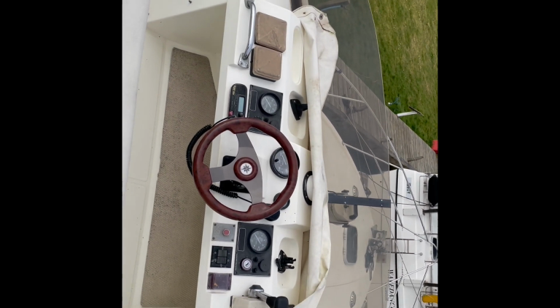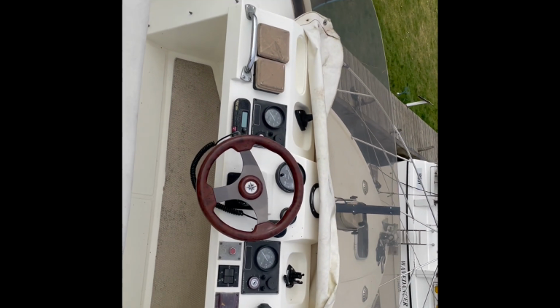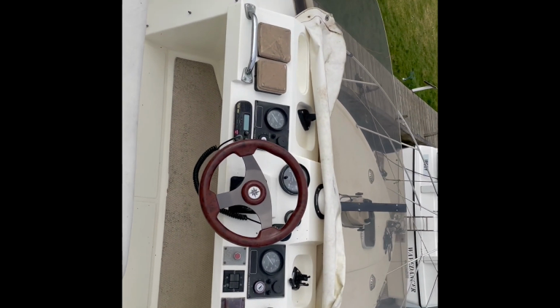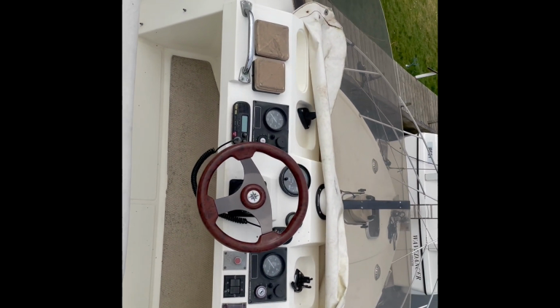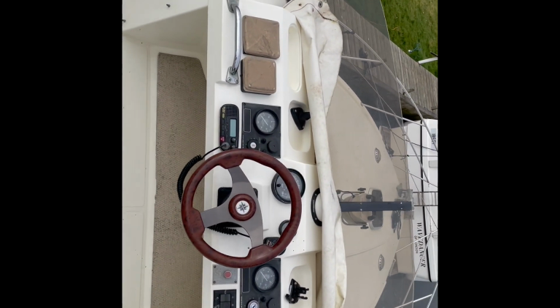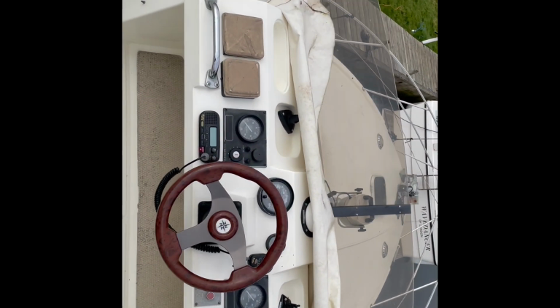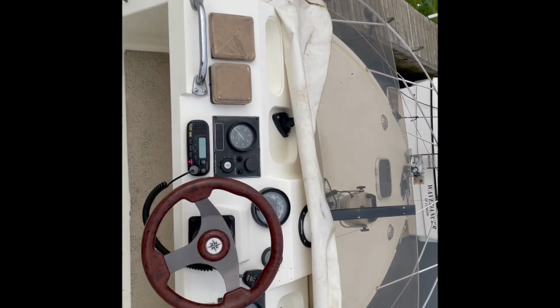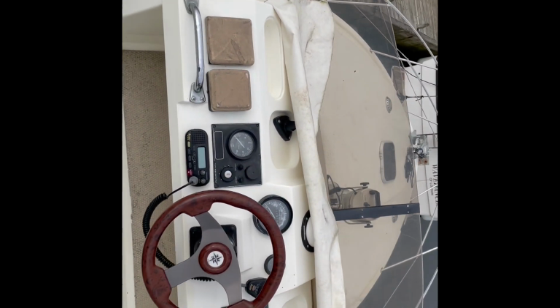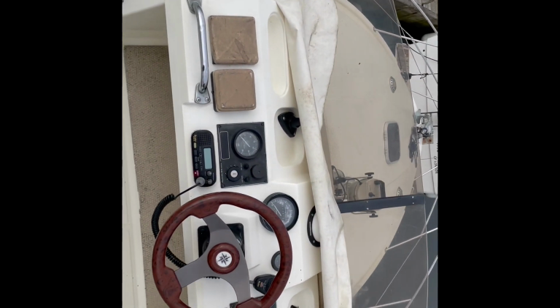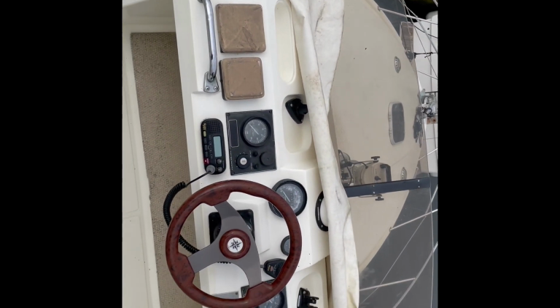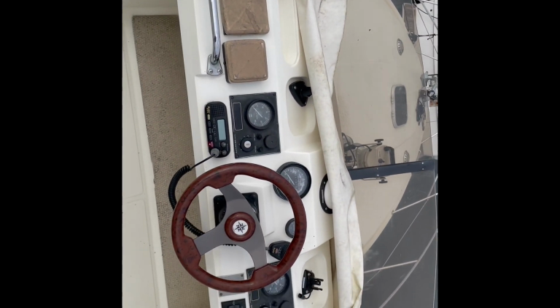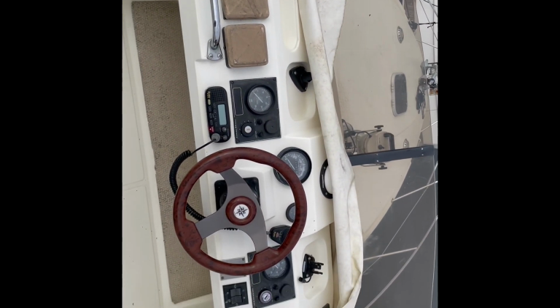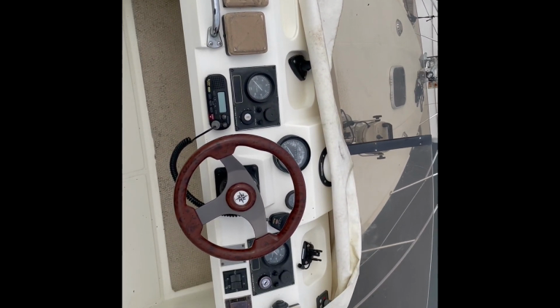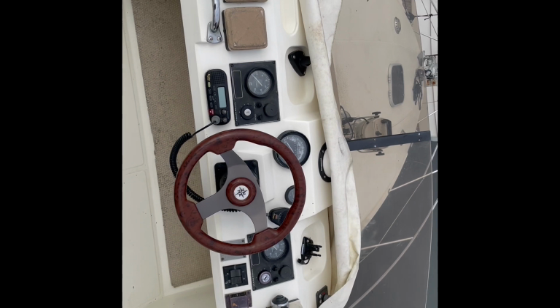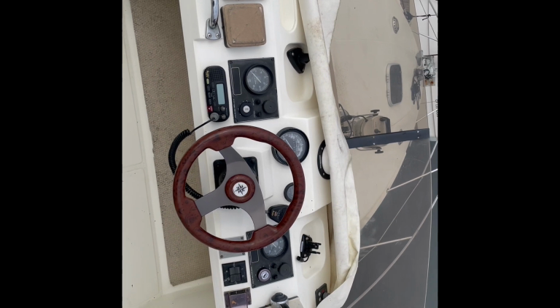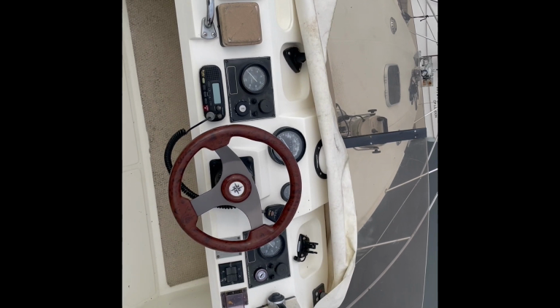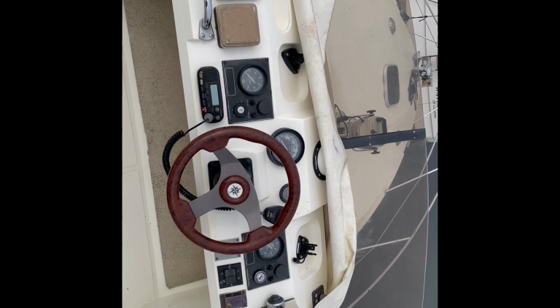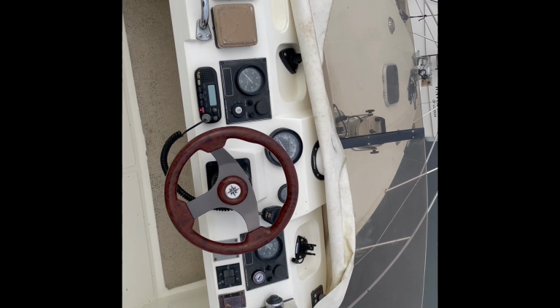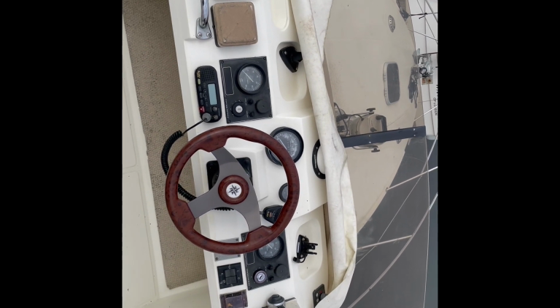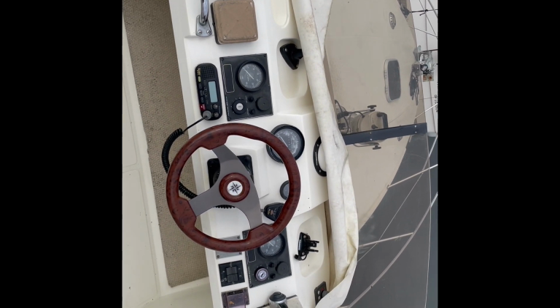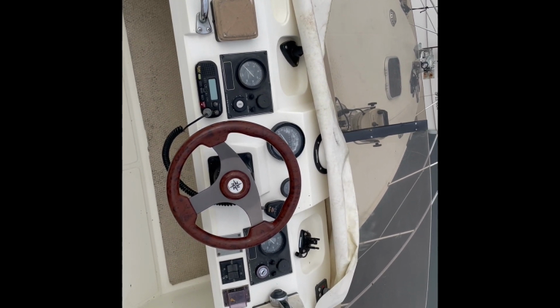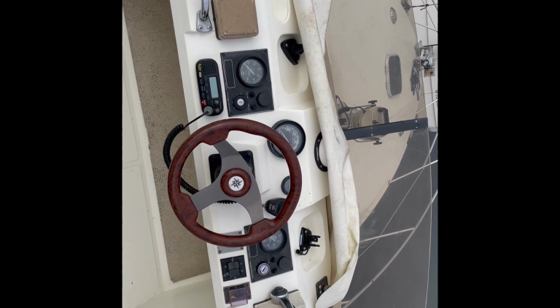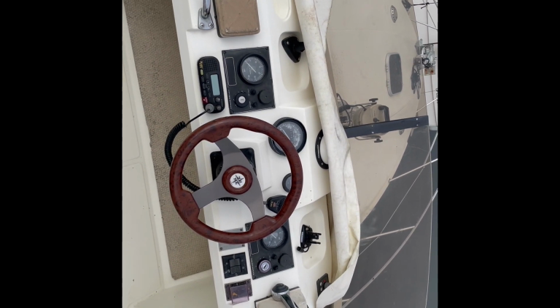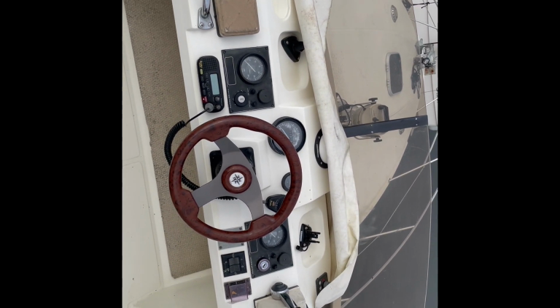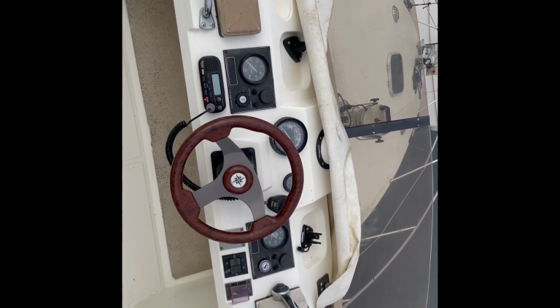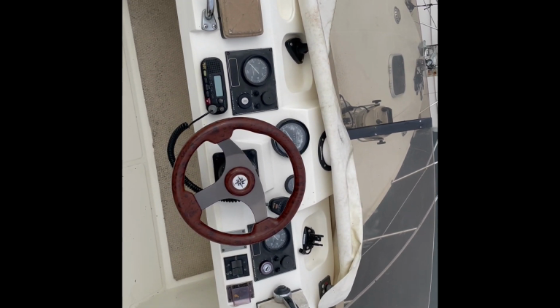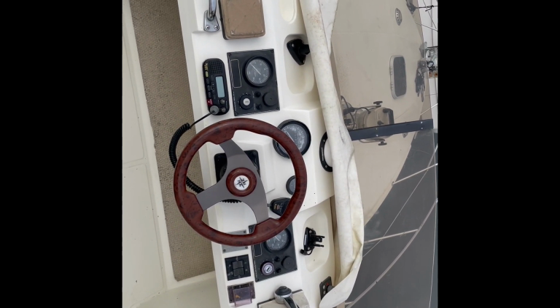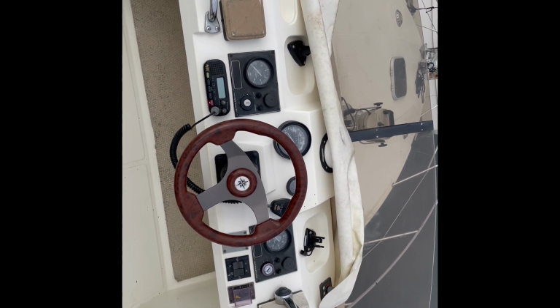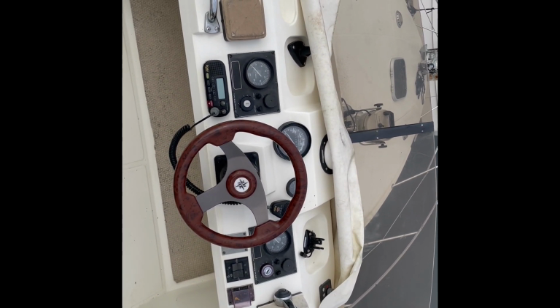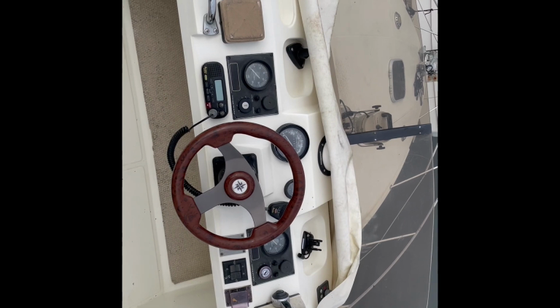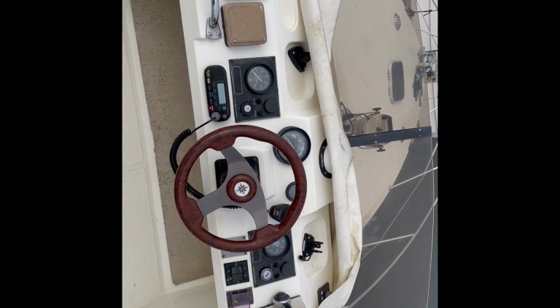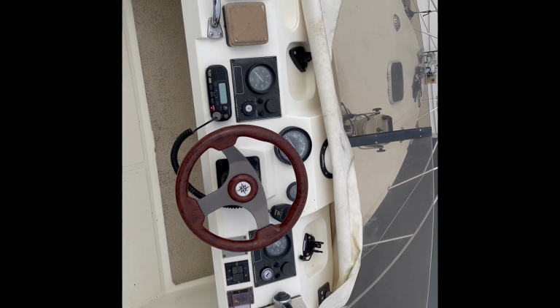That is the Fairline 36 Sedan — as mentioned, just coming to the Brundle office. Full specification and photographs are in the link below. Any more questions or queries, give the guys at the Brundle office a call.